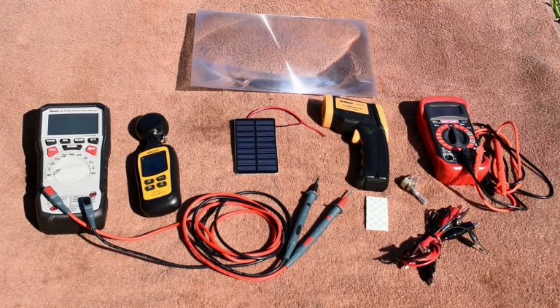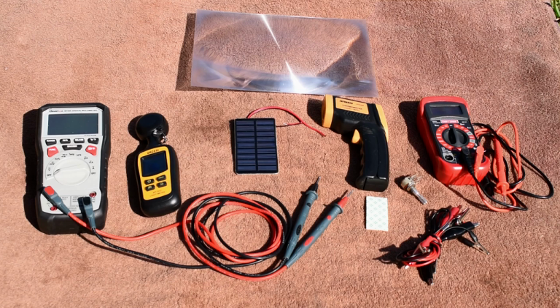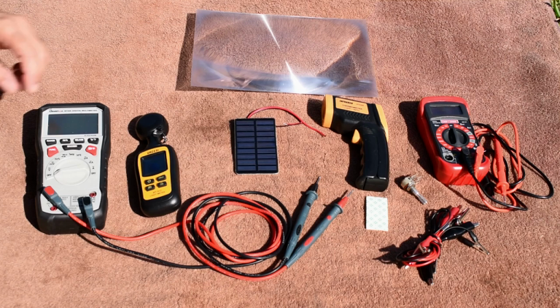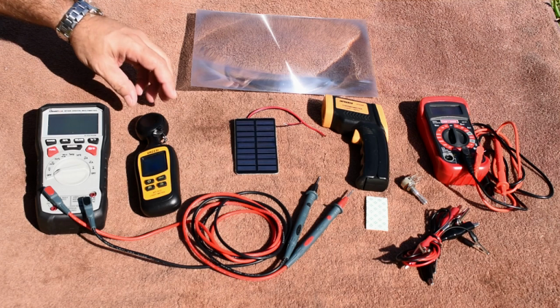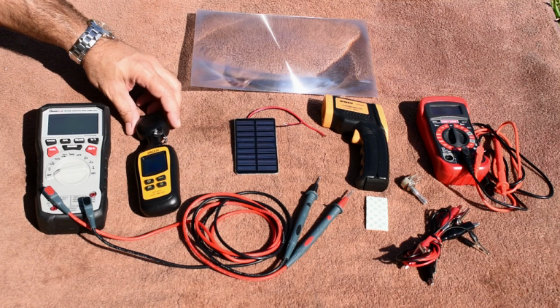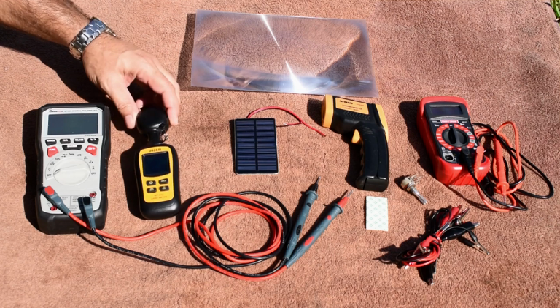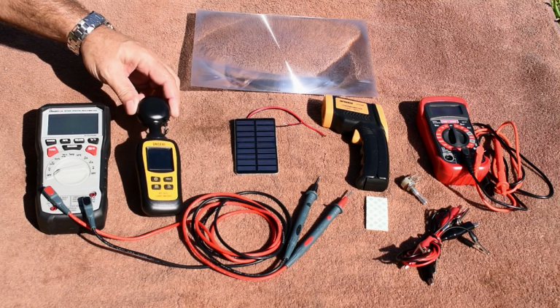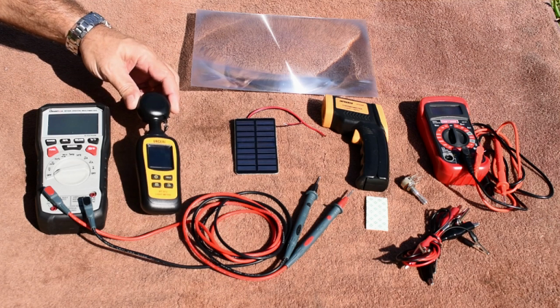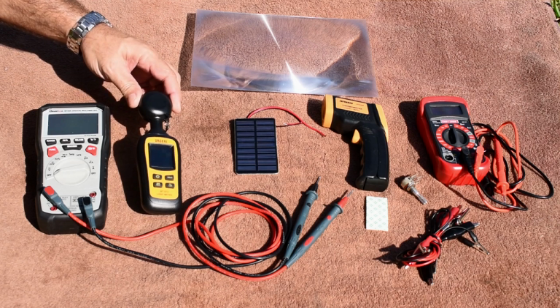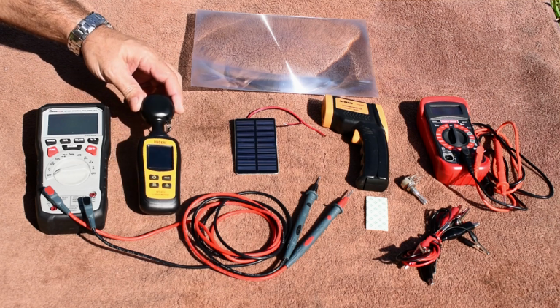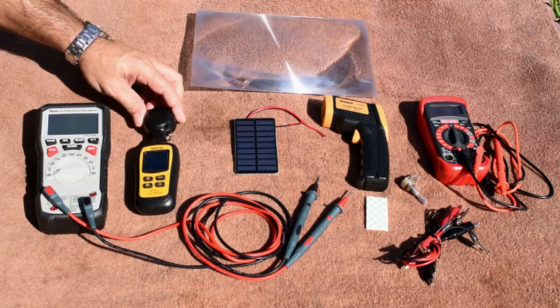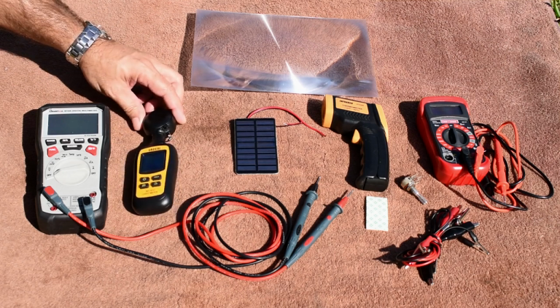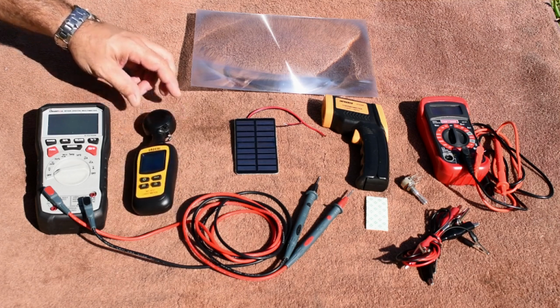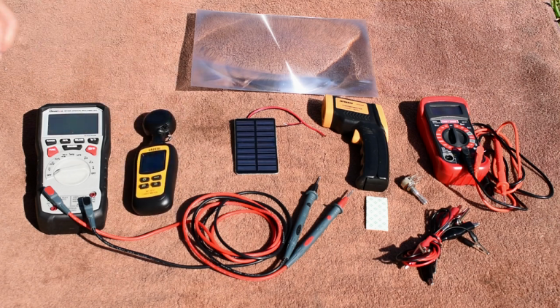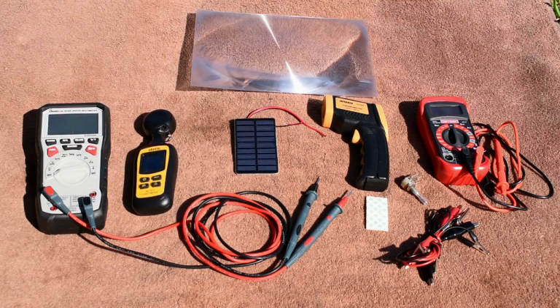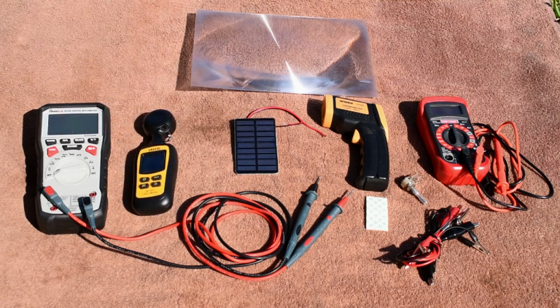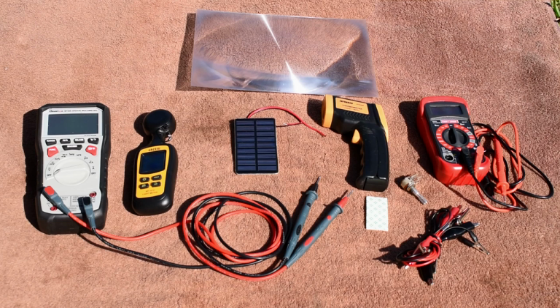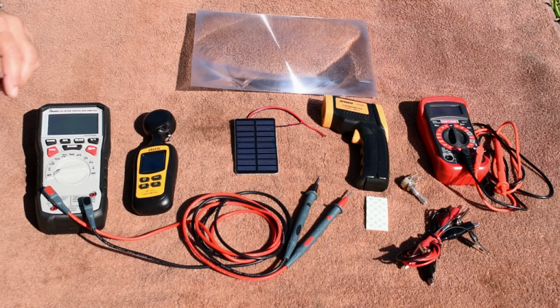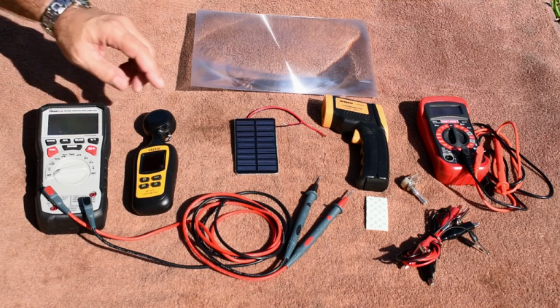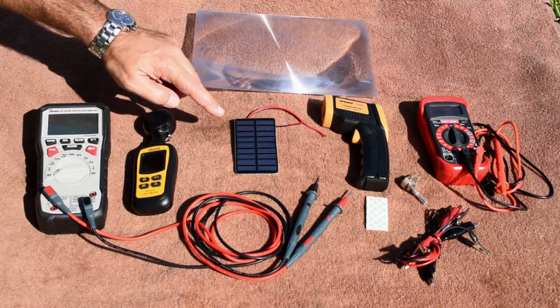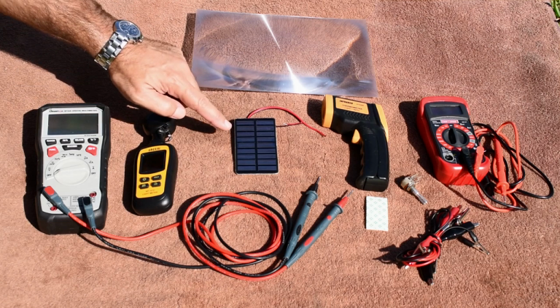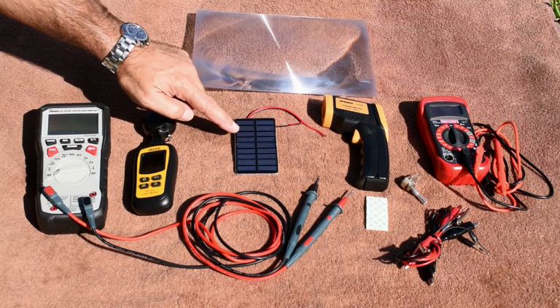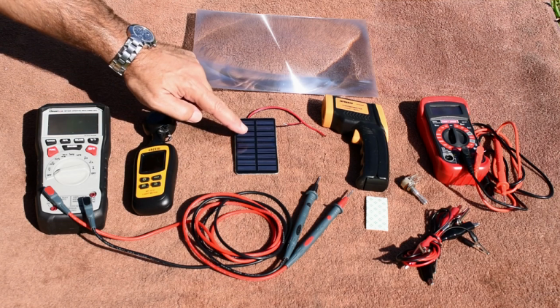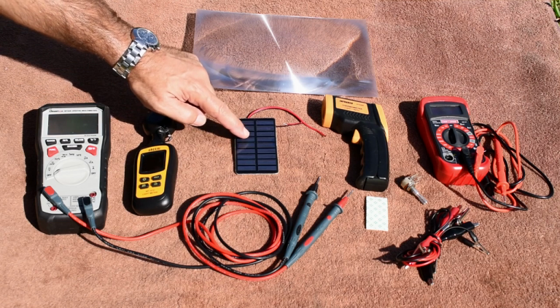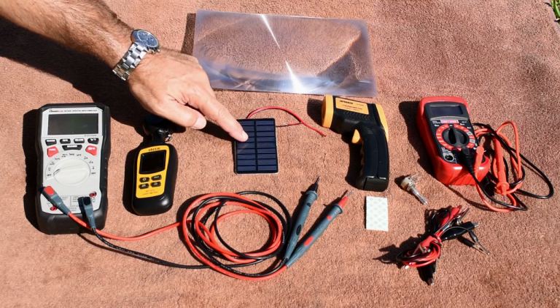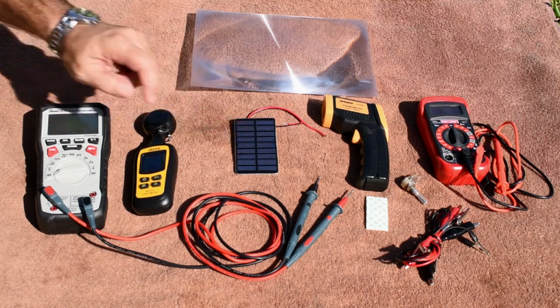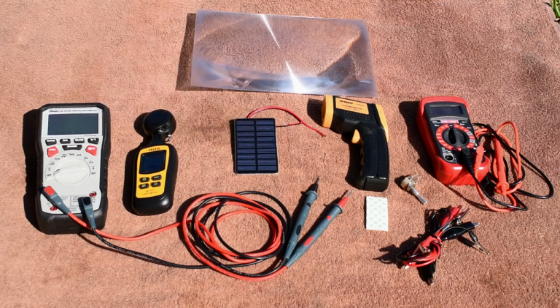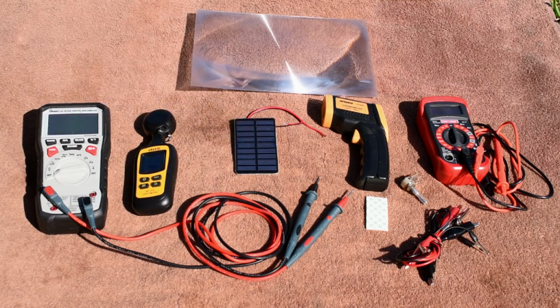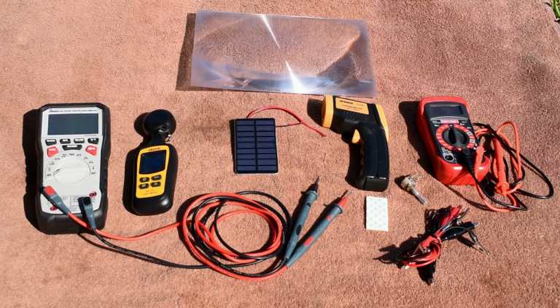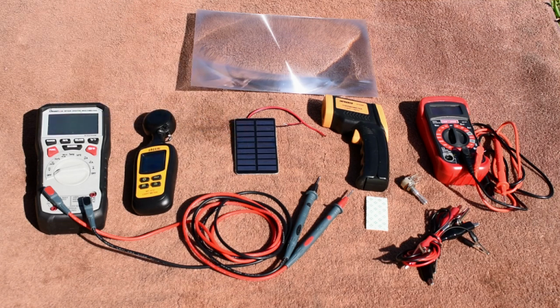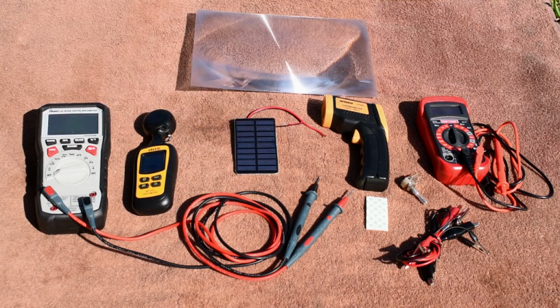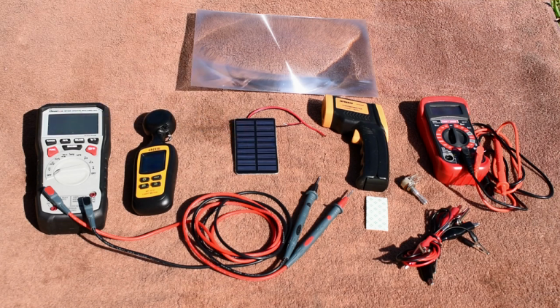We're going to be taking light readings using this lux meter and we're also going to take temperature readings off this panel. Okay, let's get started.